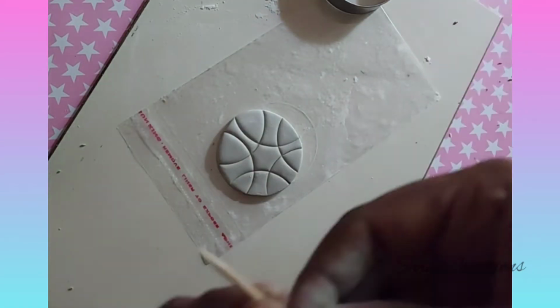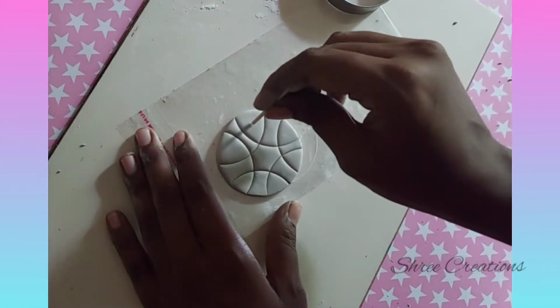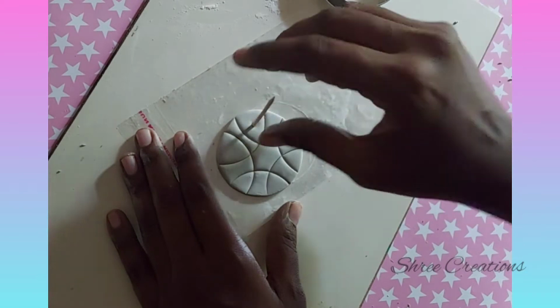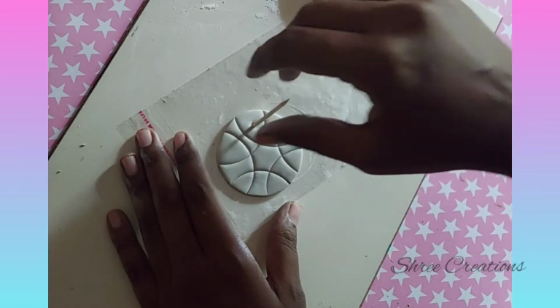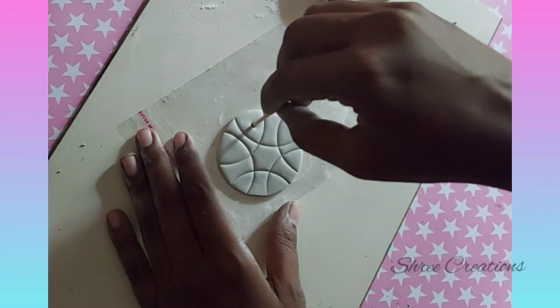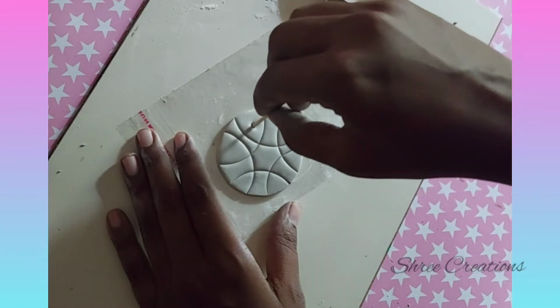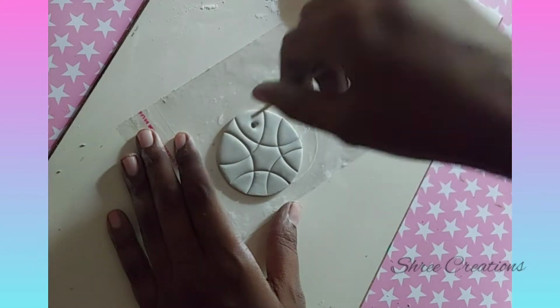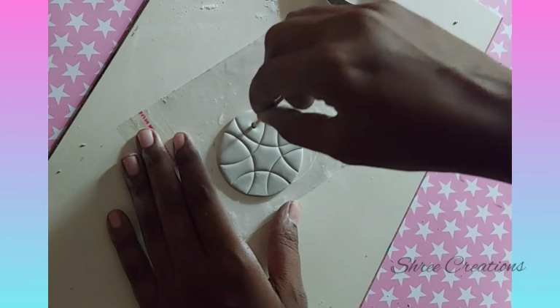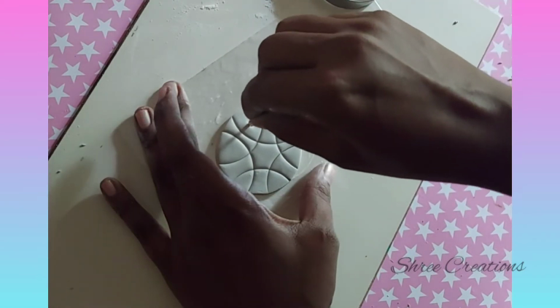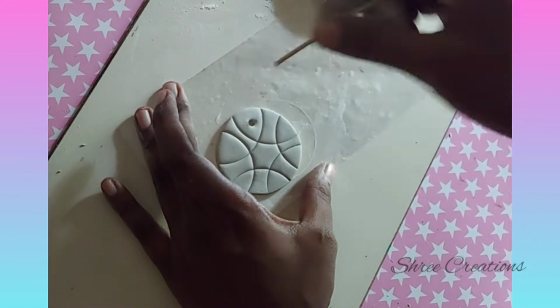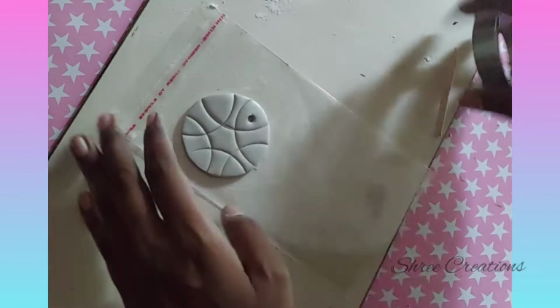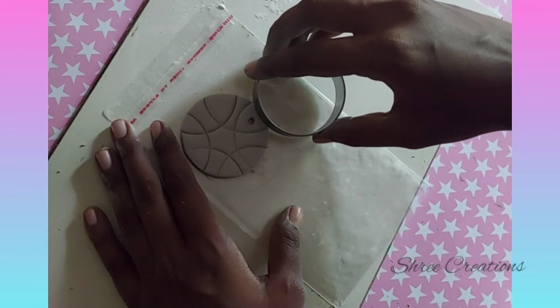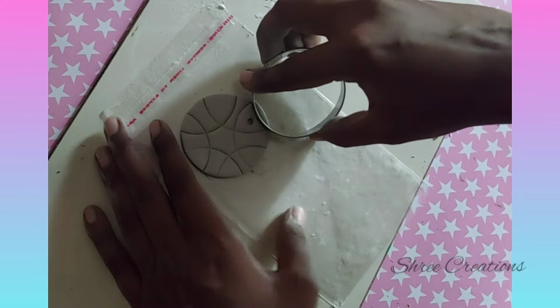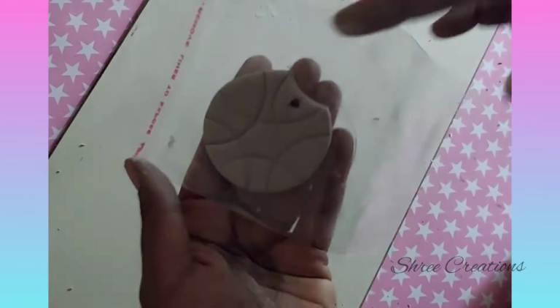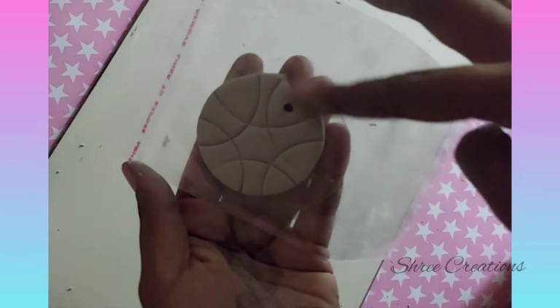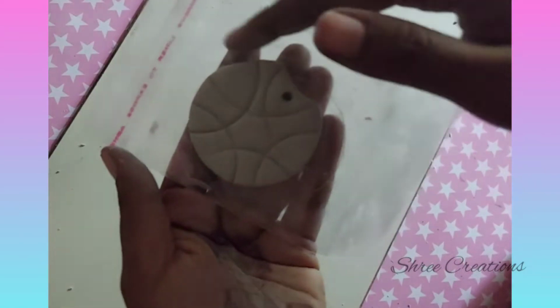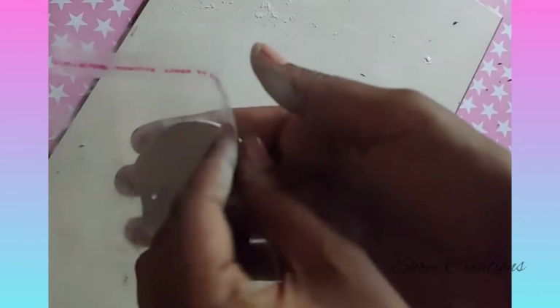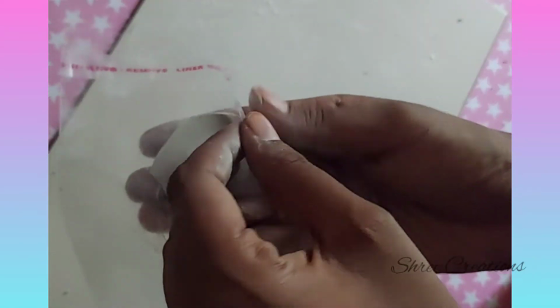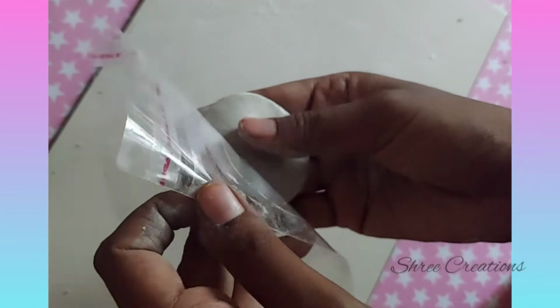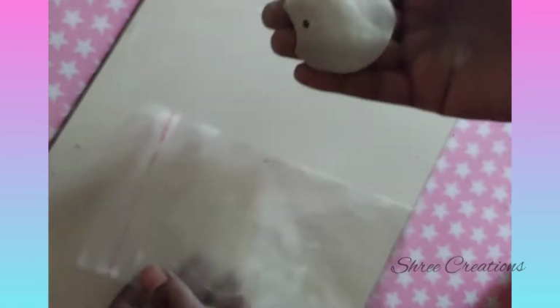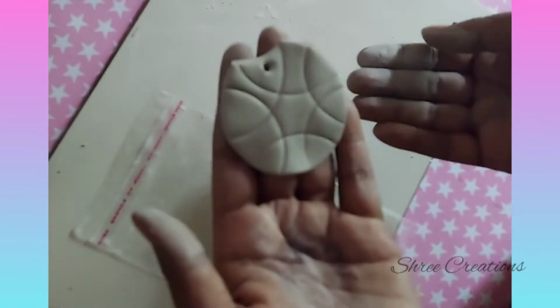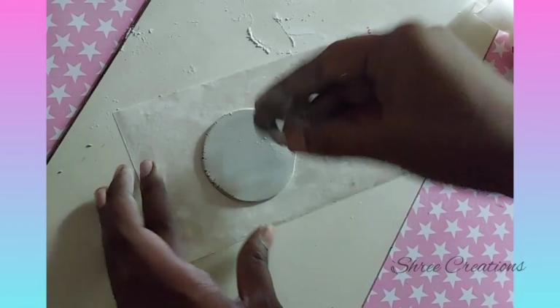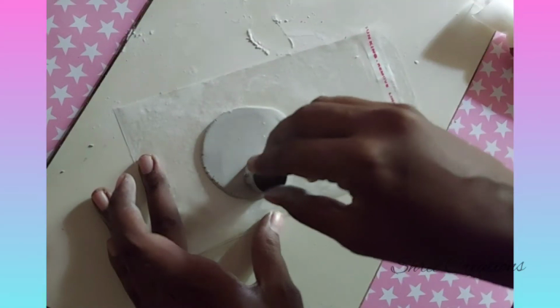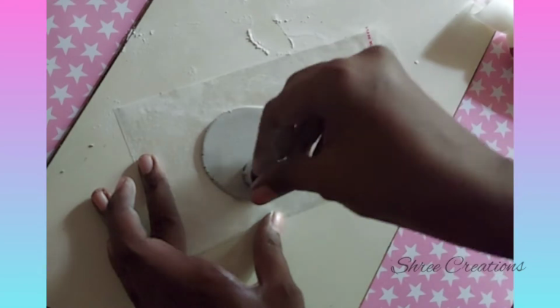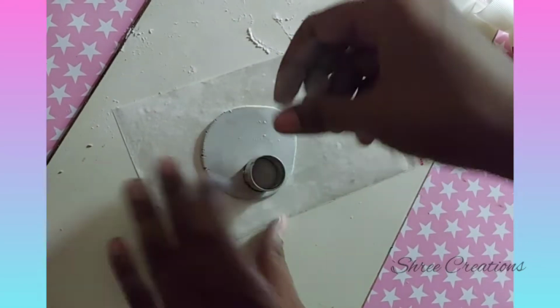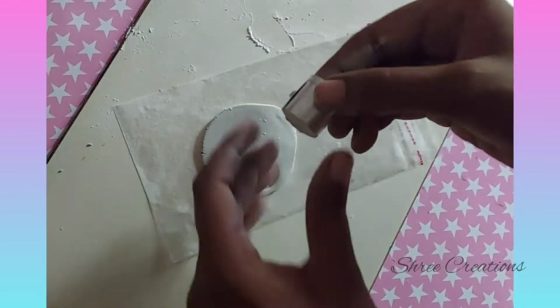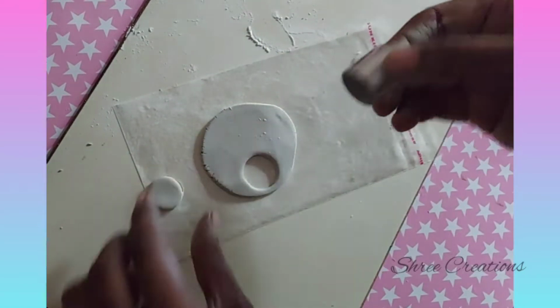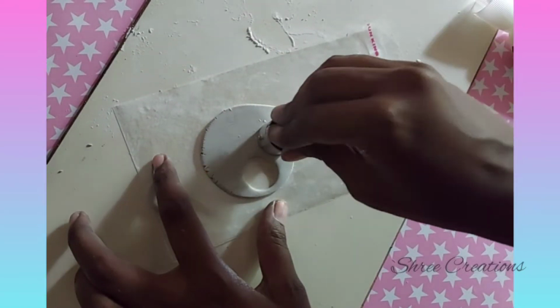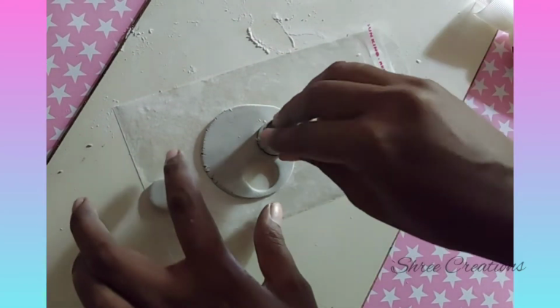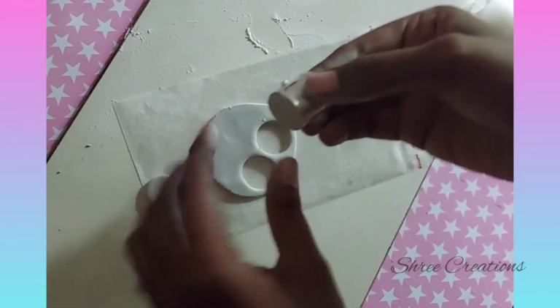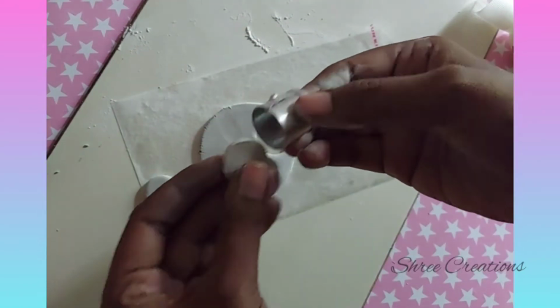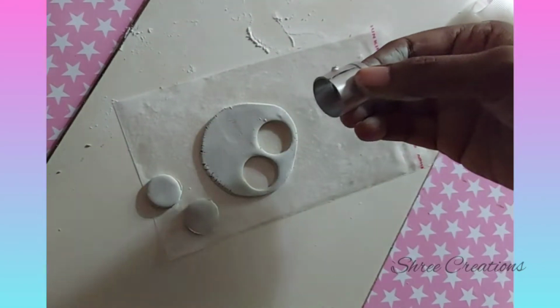Use your toothpick and mark a hole. You can also use carving tools for designing. In the same way, use the small cookie cutter to make the stud earrings or hangings.